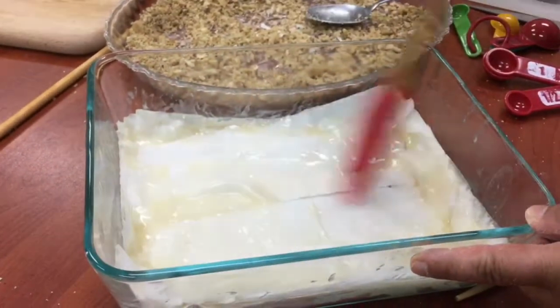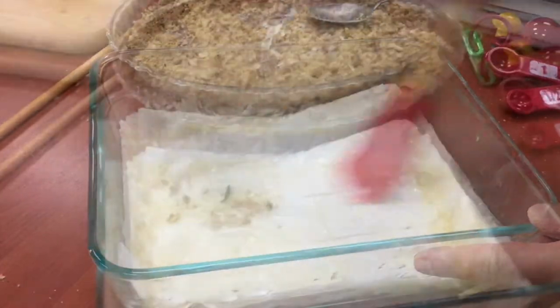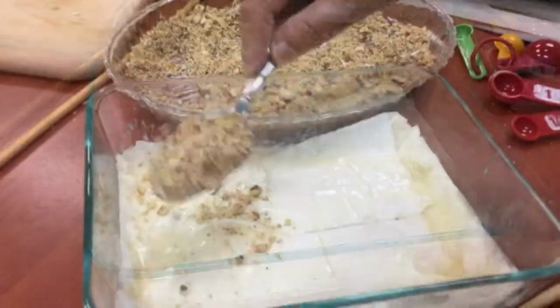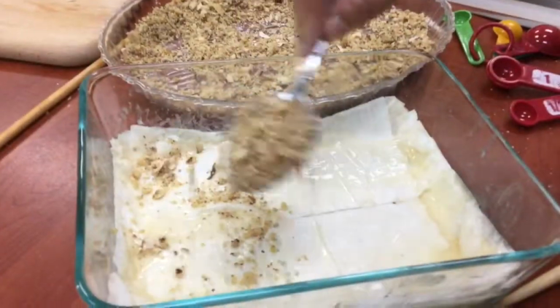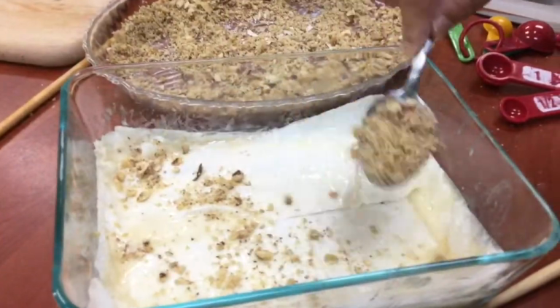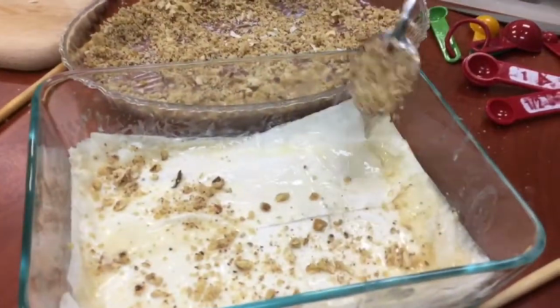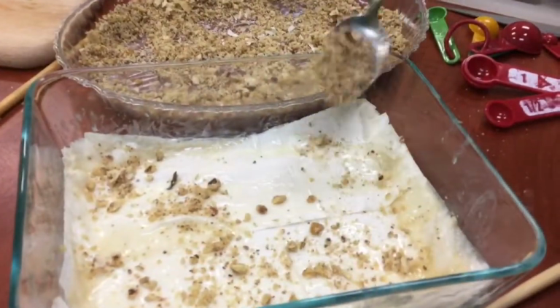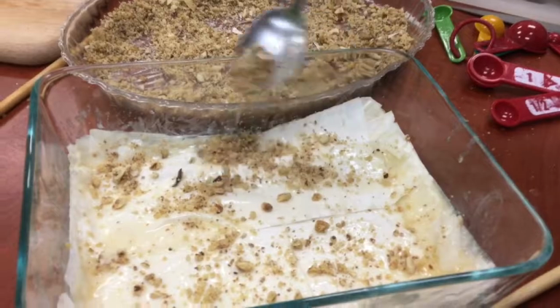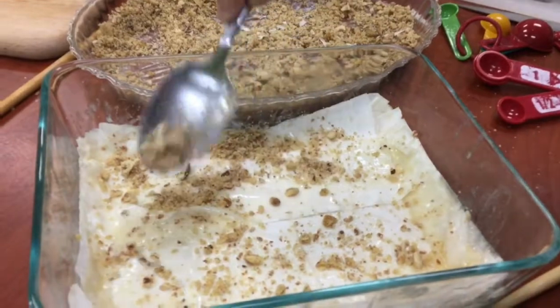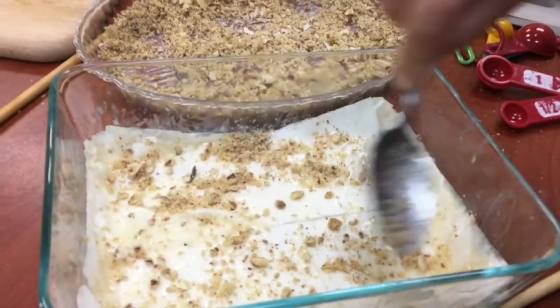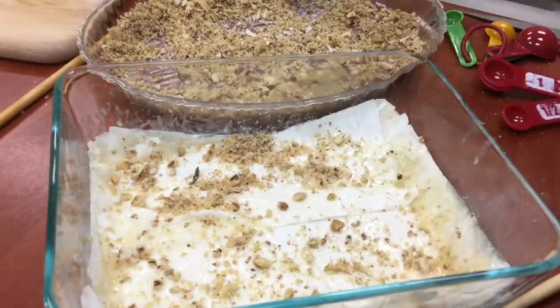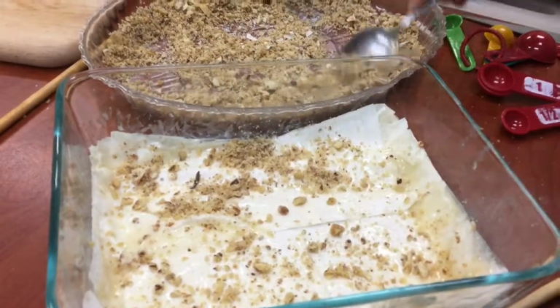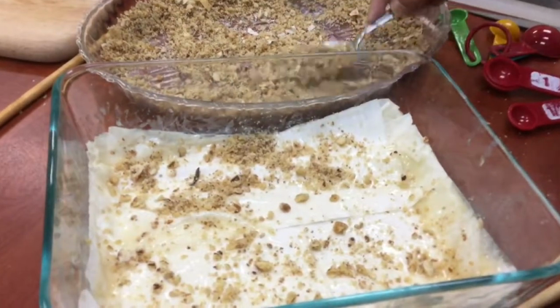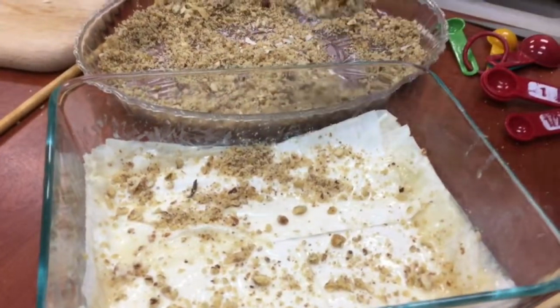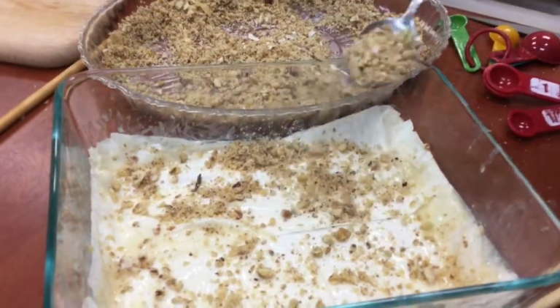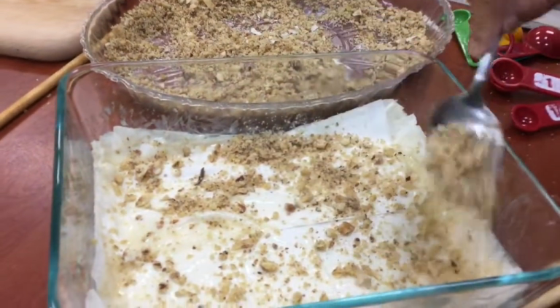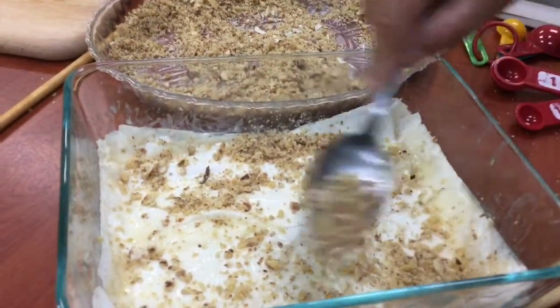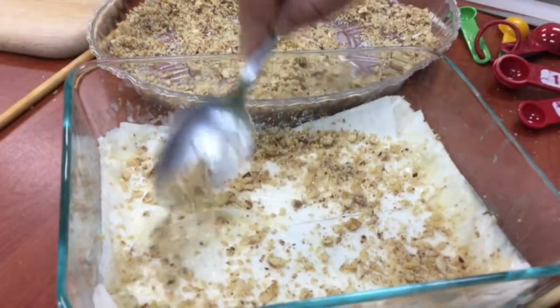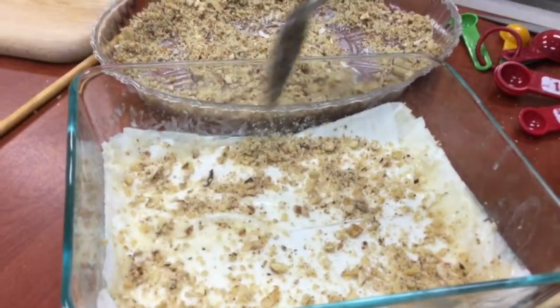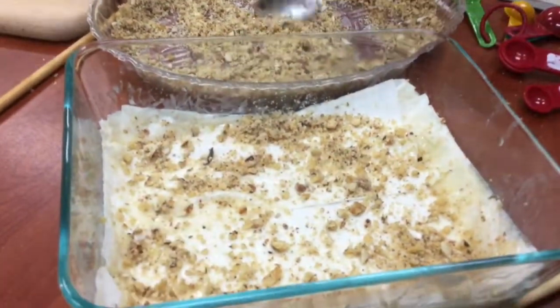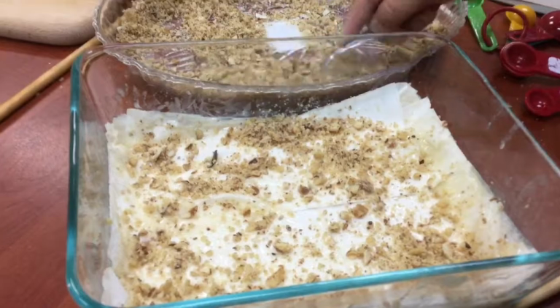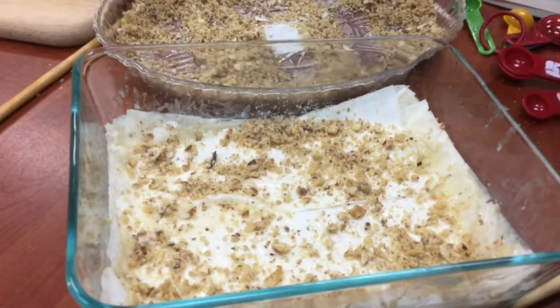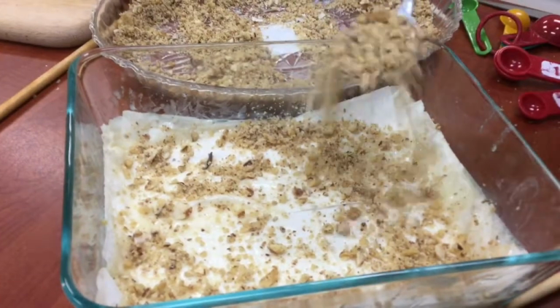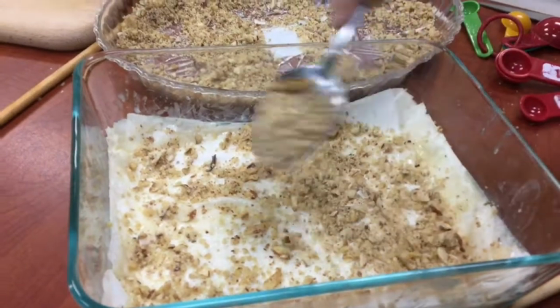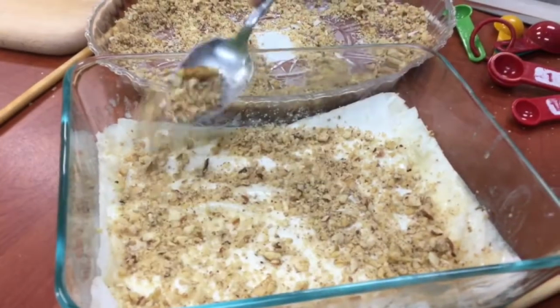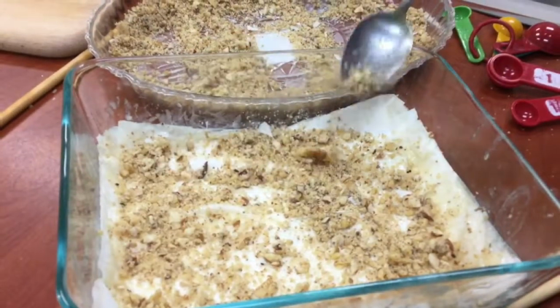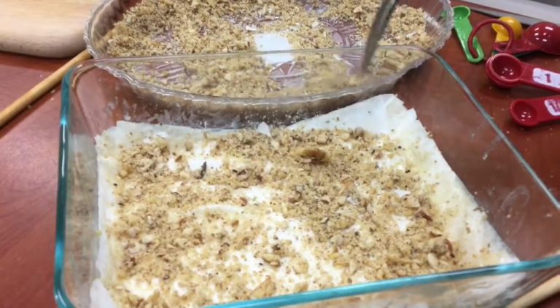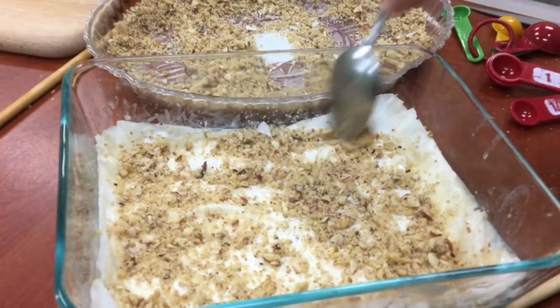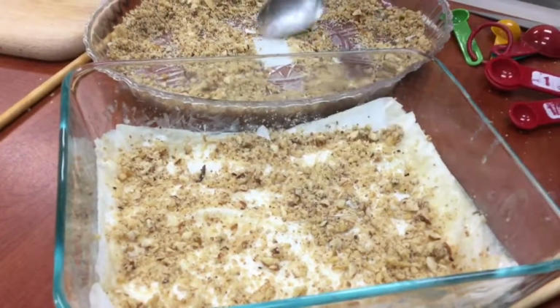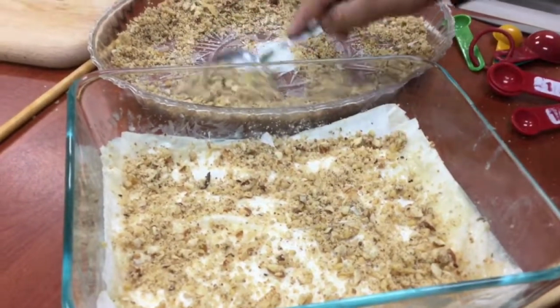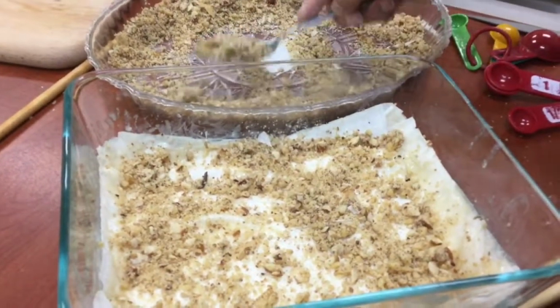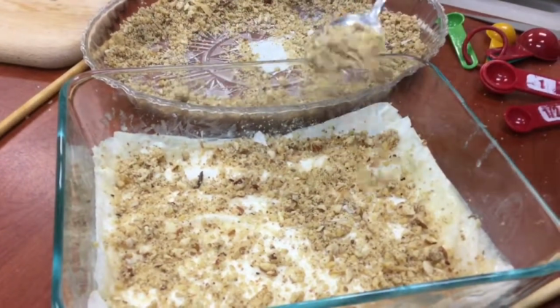You're going to sprinkle your nuts, and again, you're going to sort of make a sandwich. The nuts are the sandwich filling, and then you layer the top of the nuts again with the baklava leaves.